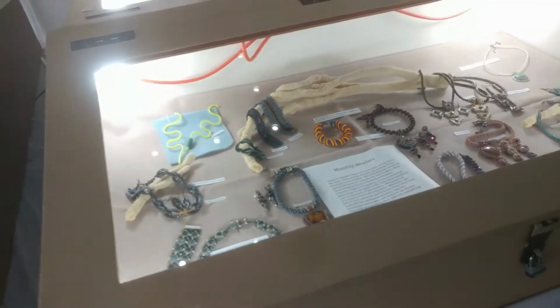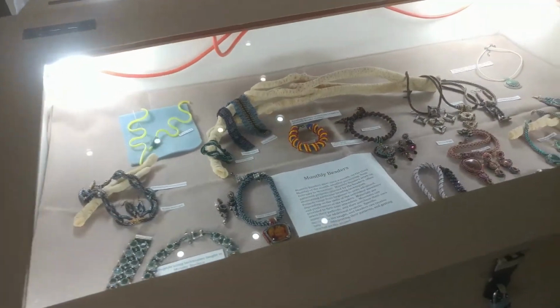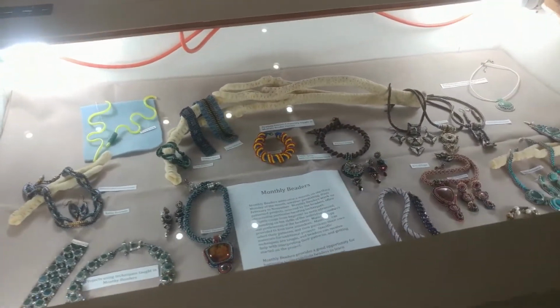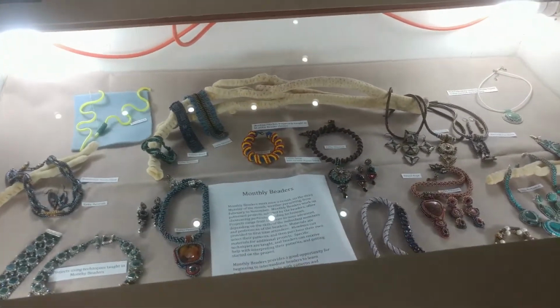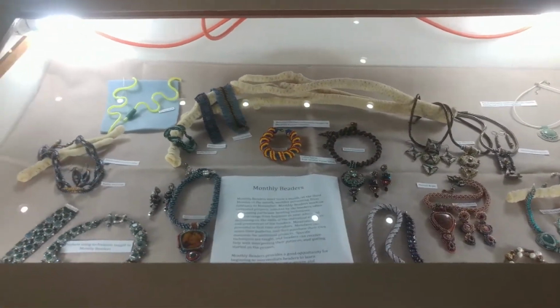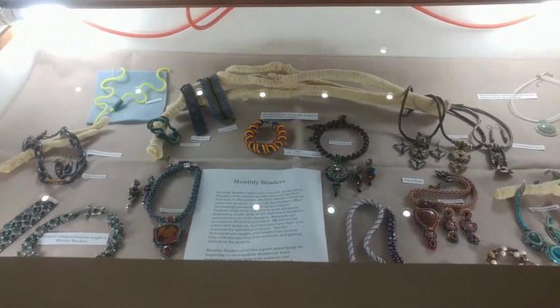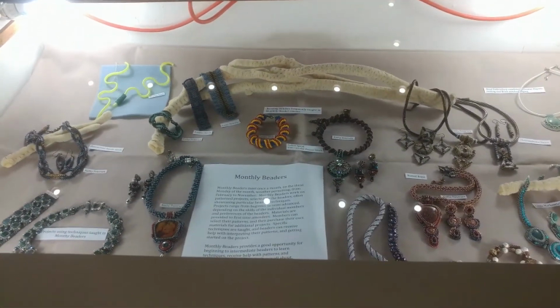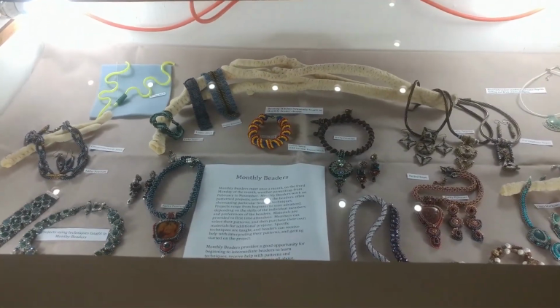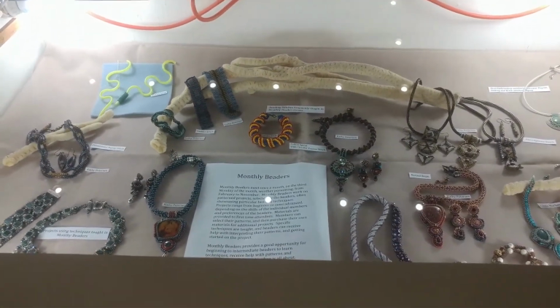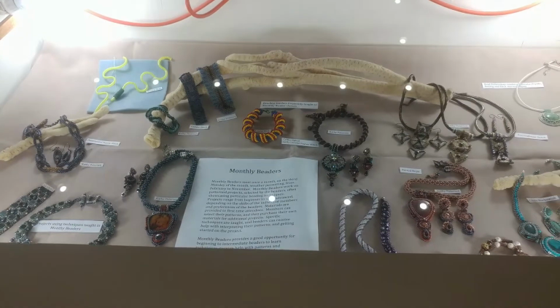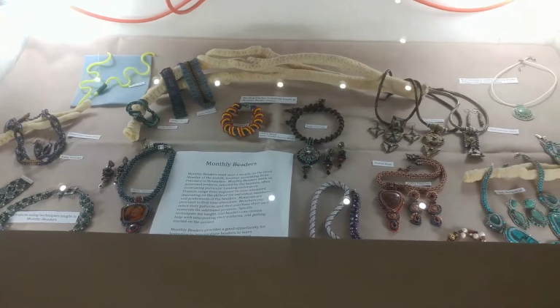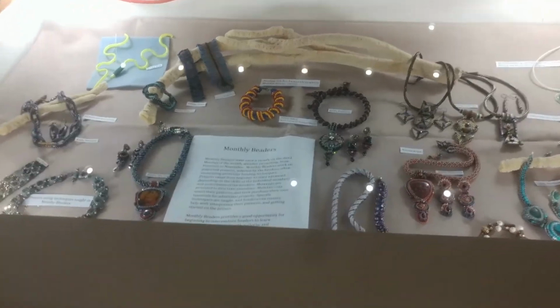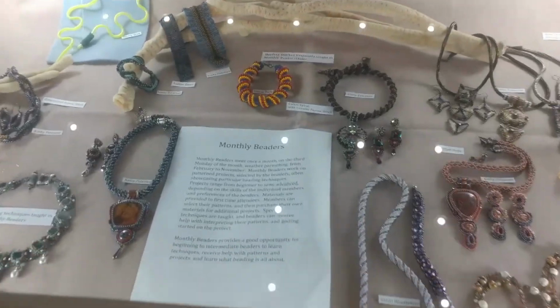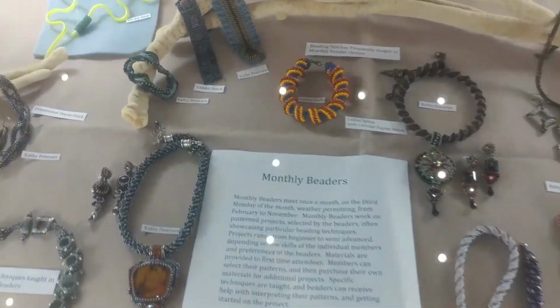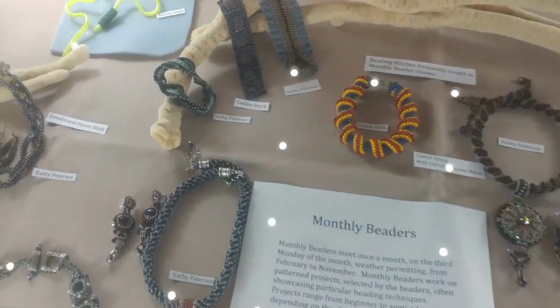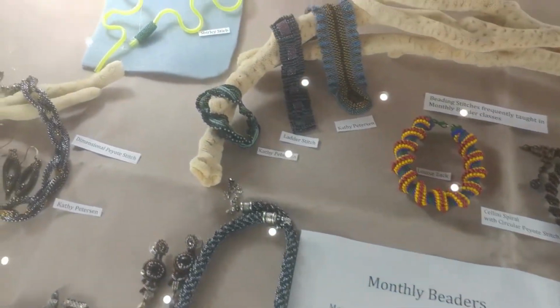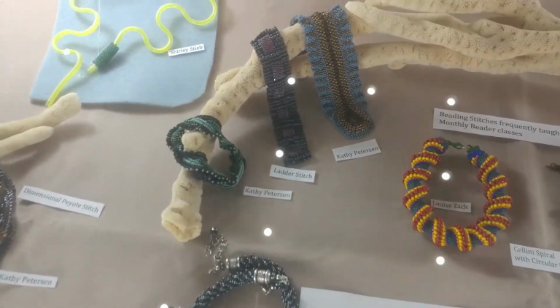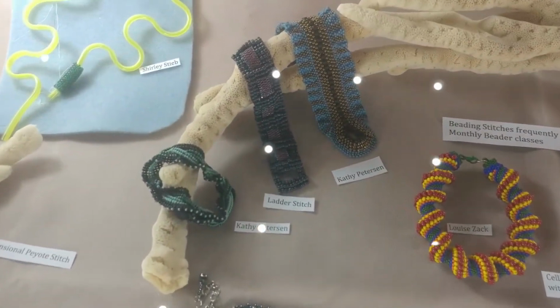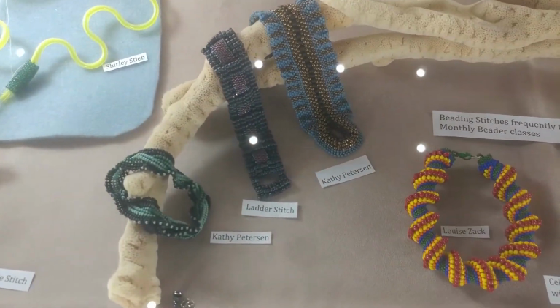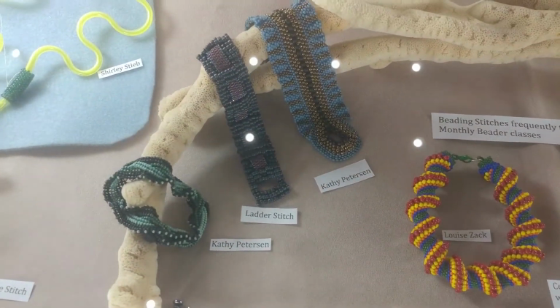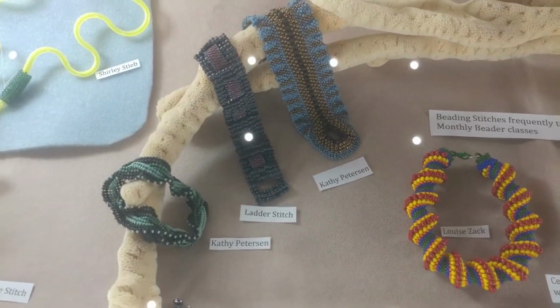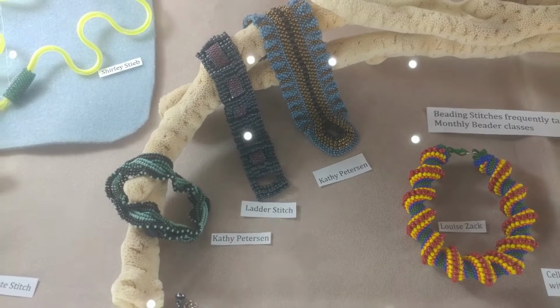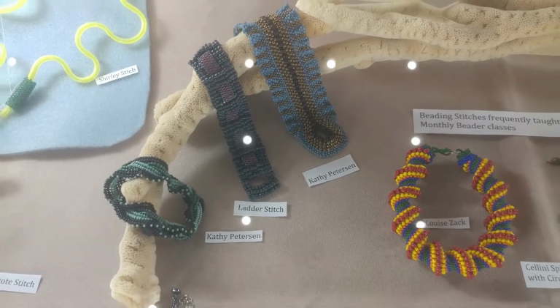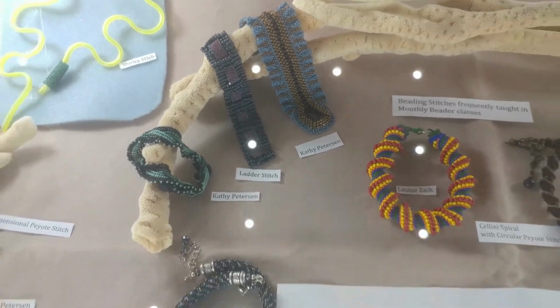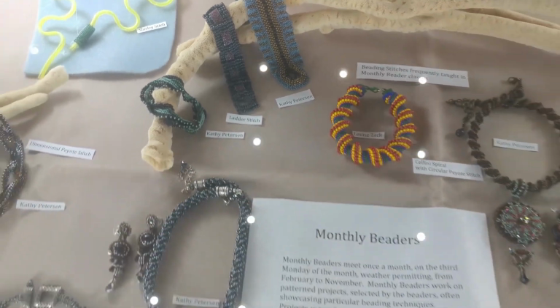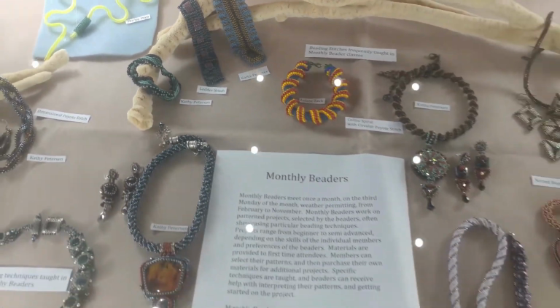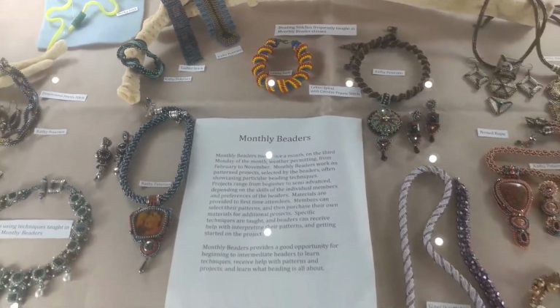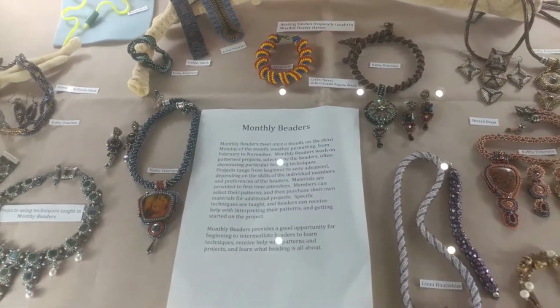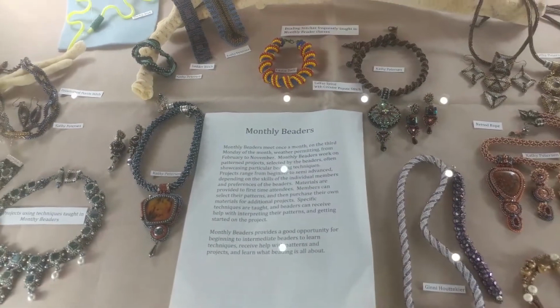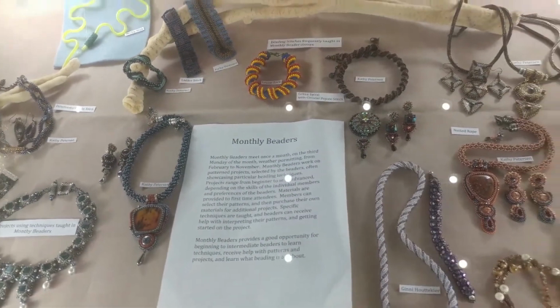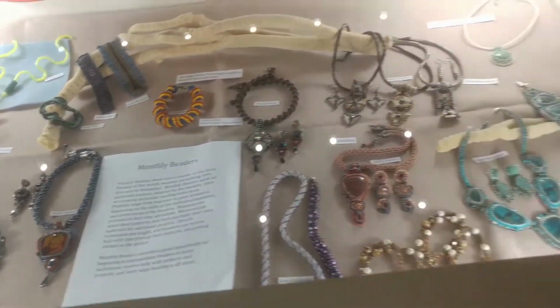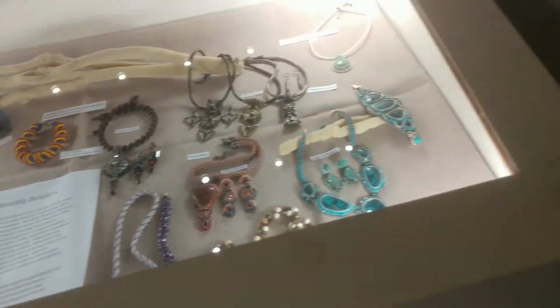These items in these cases were actually made by our beaders. Our beaders do some beautiful, intricate work. This is all hand-beaded work, so you can imagine the time and effort put into it by our beaders.